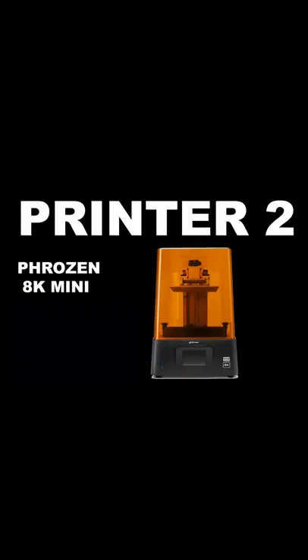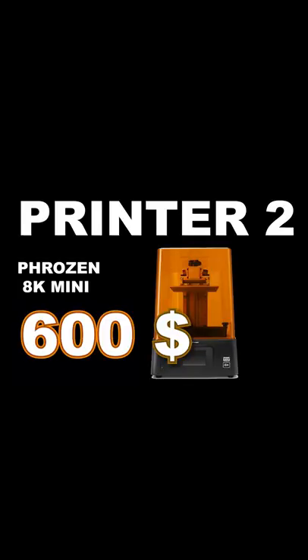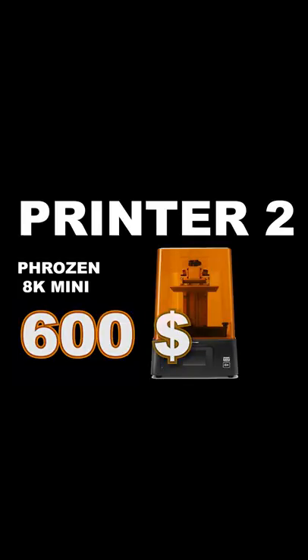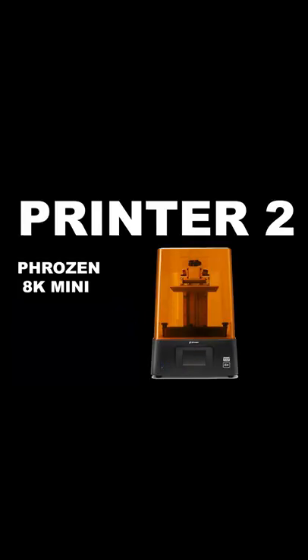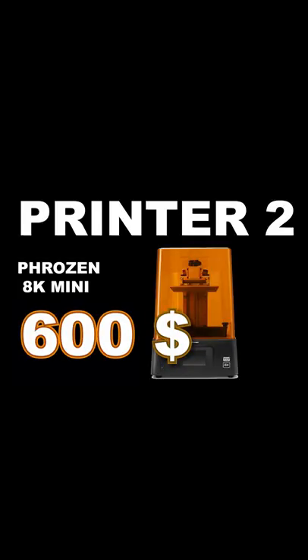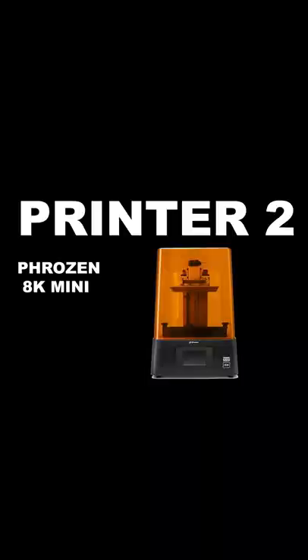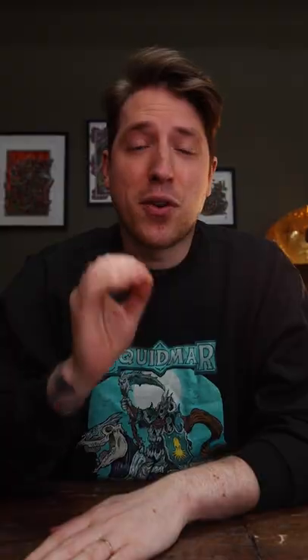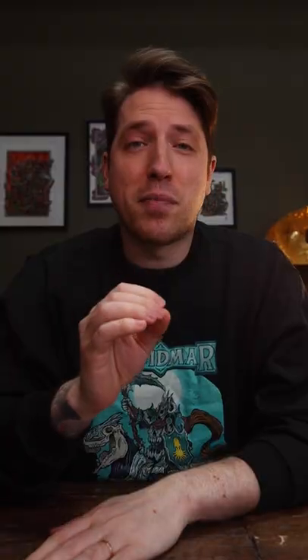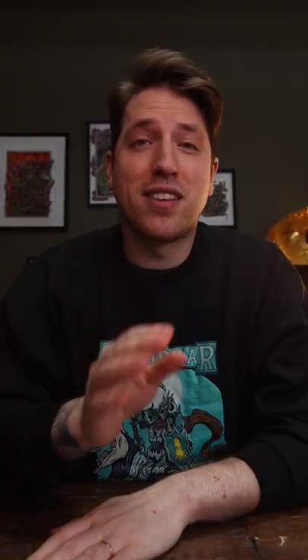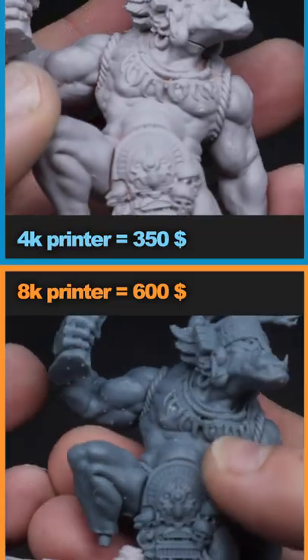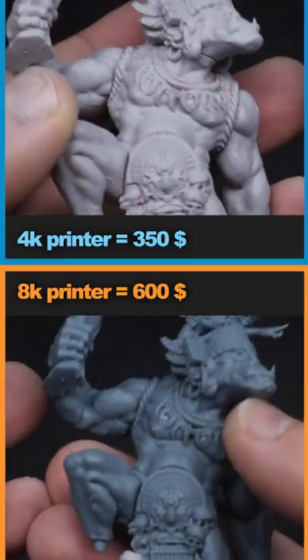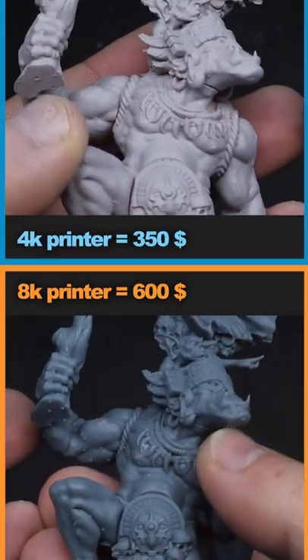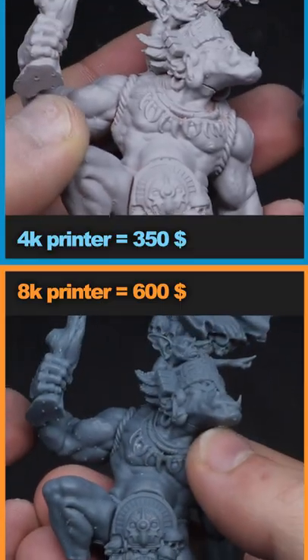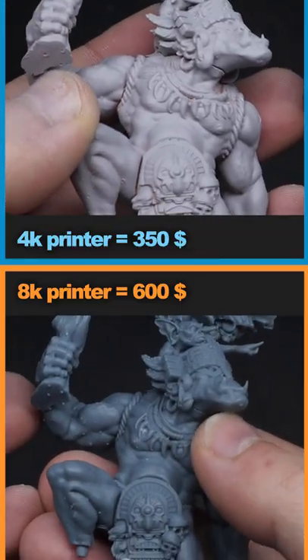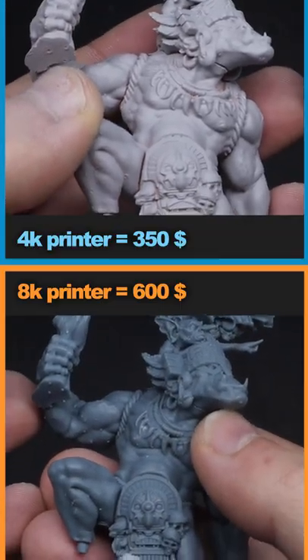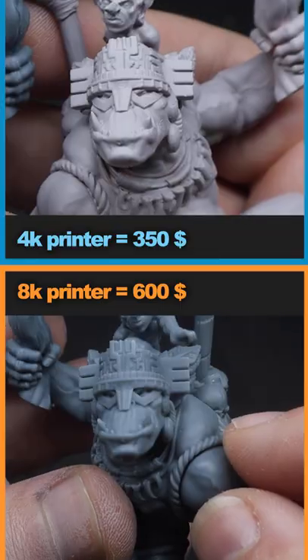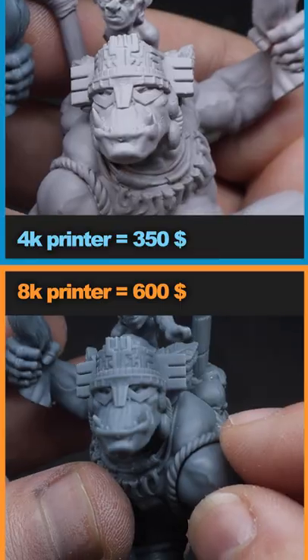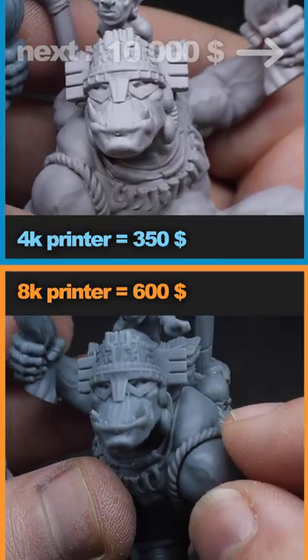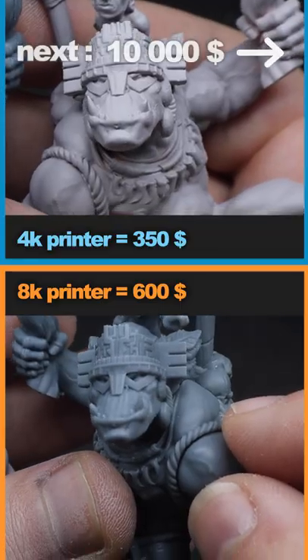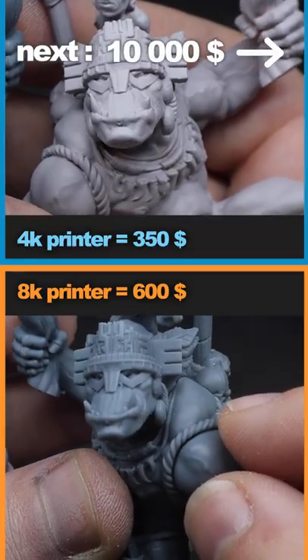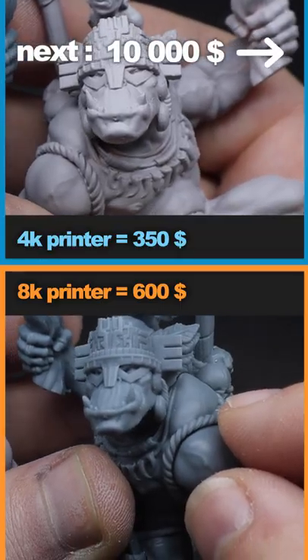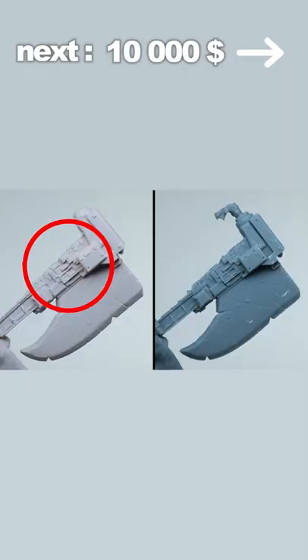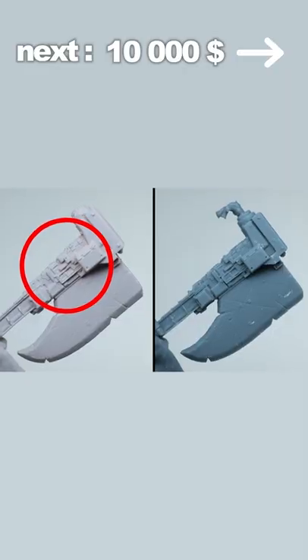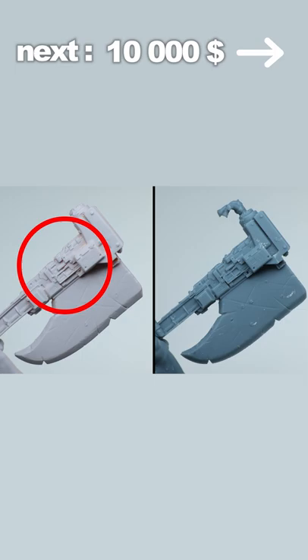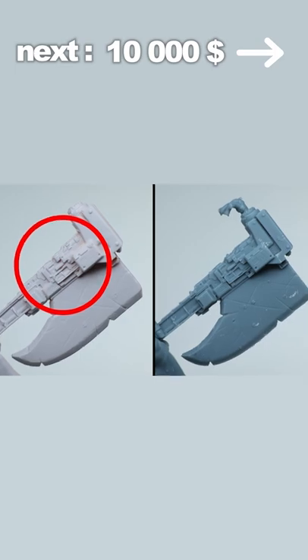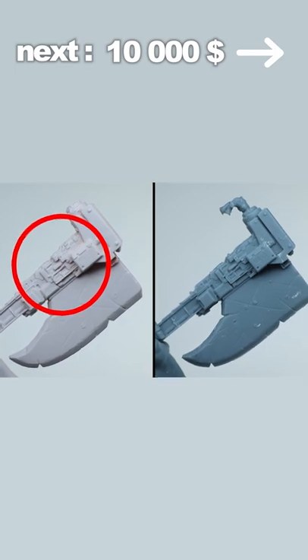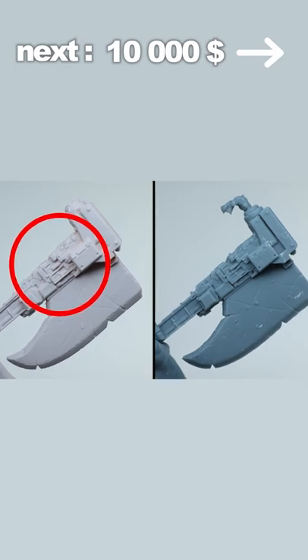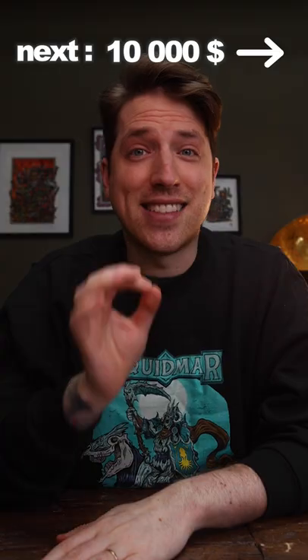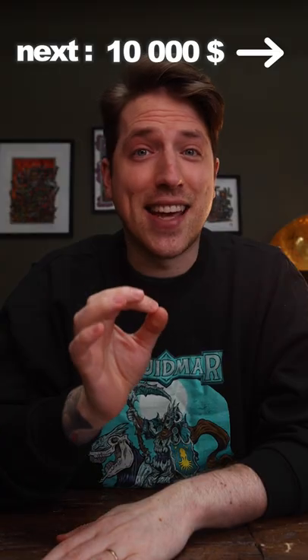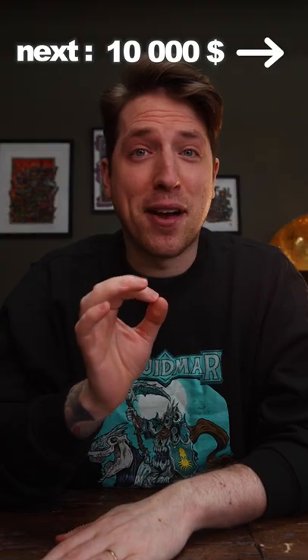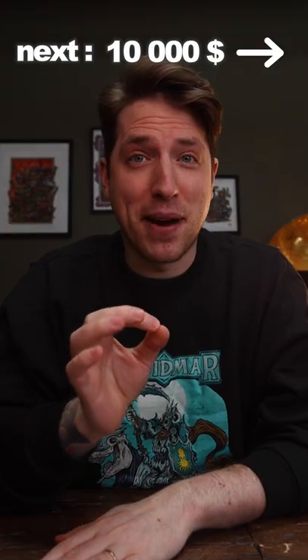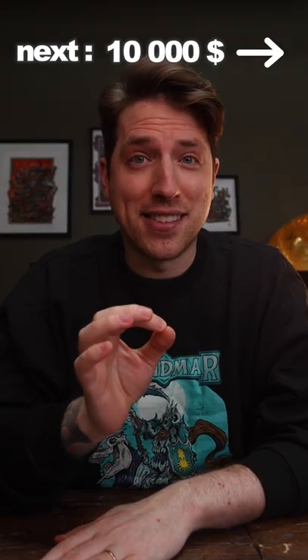The $600 8K Frozen printer, on the other hand, surprised me a lot. It was super sharp and I had no layer lines visible — it's insane by comparison.